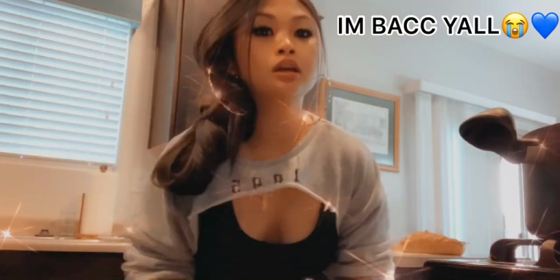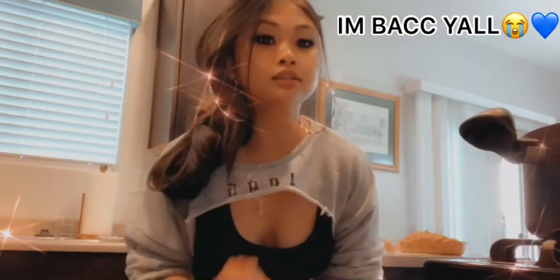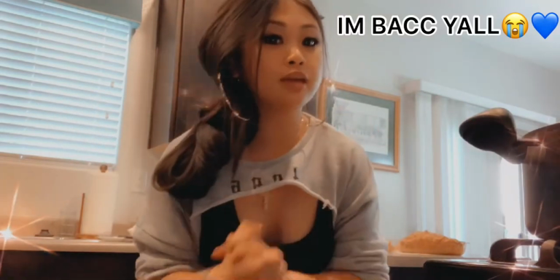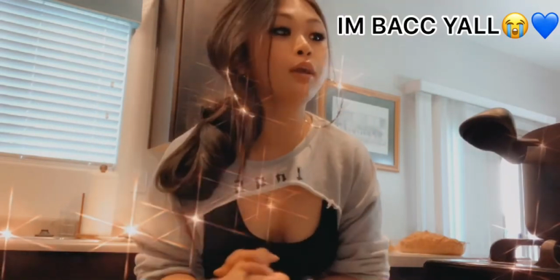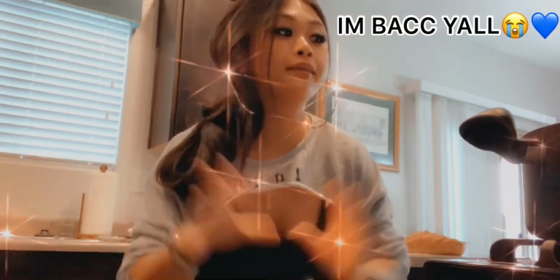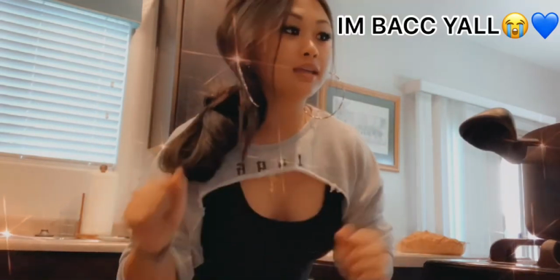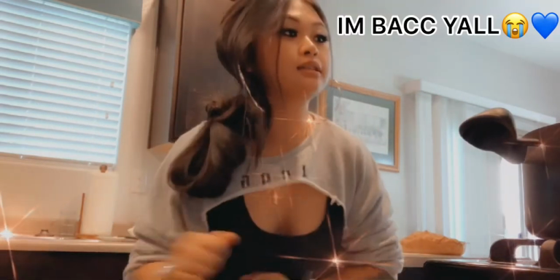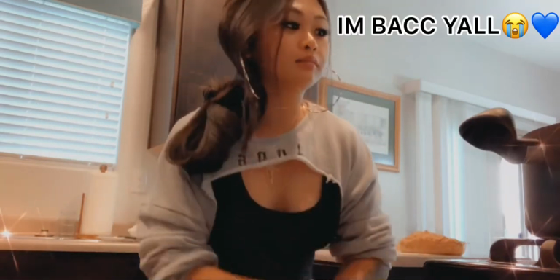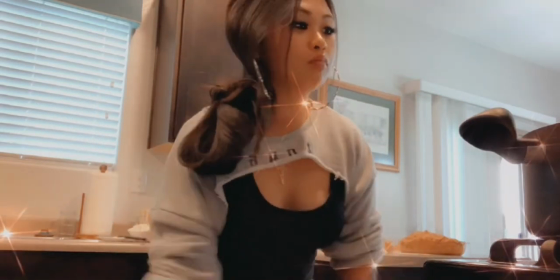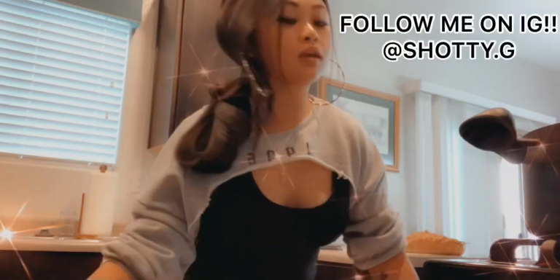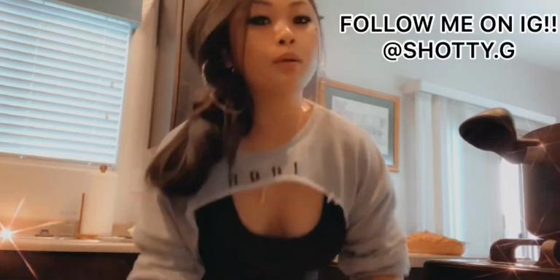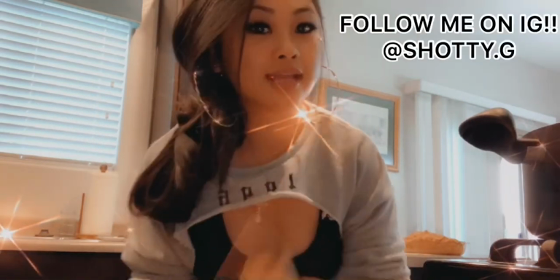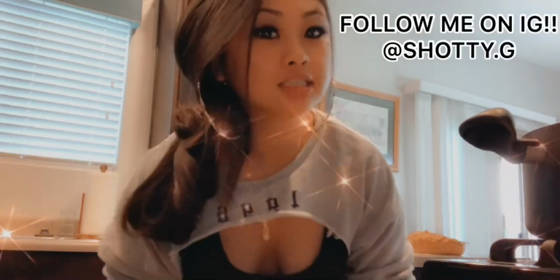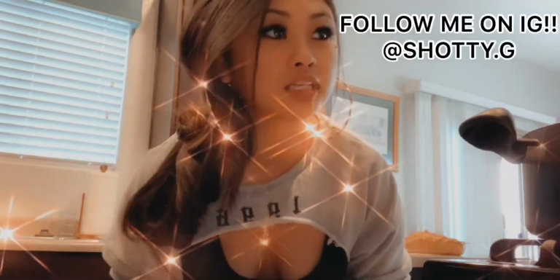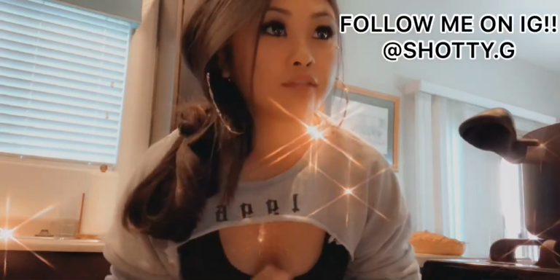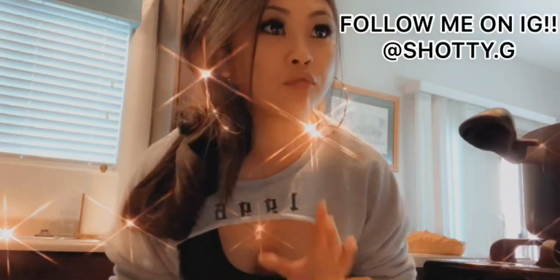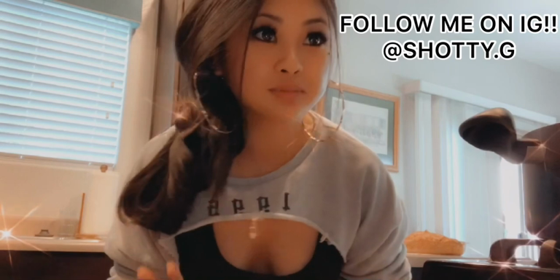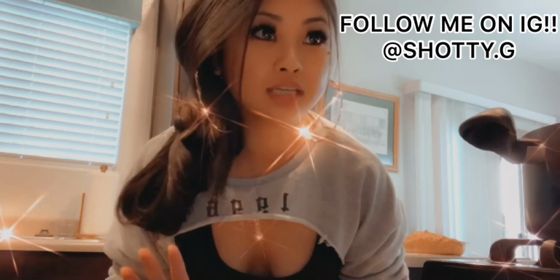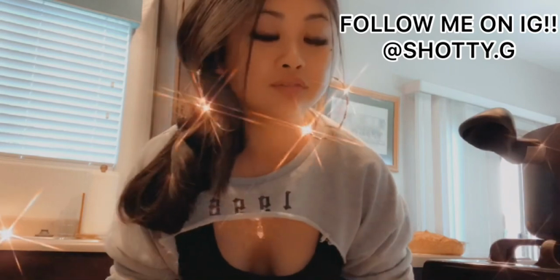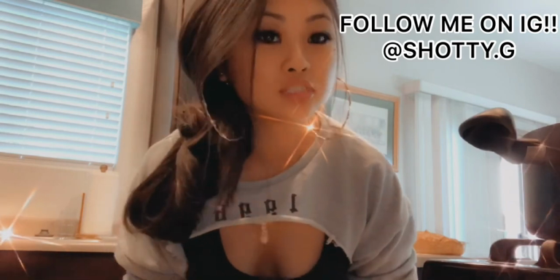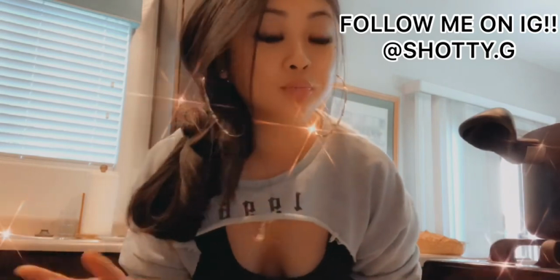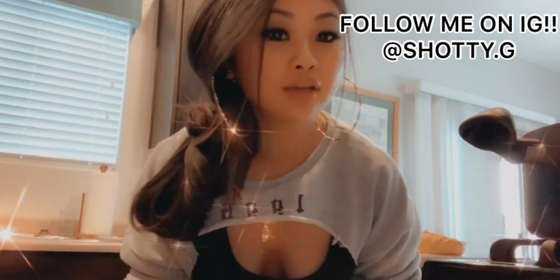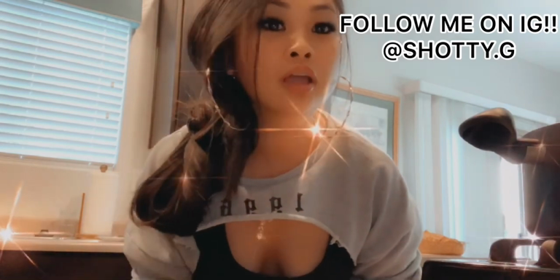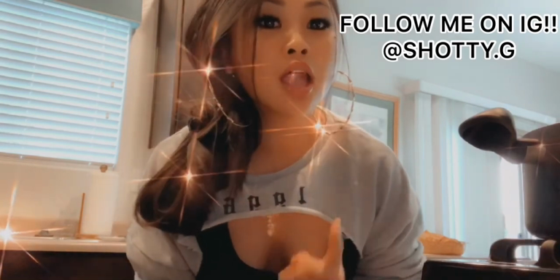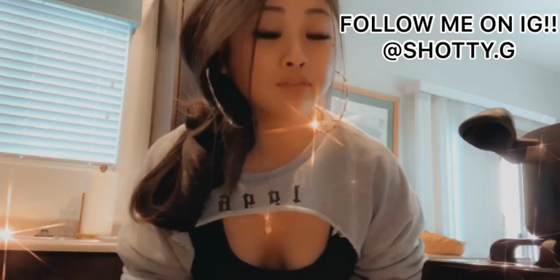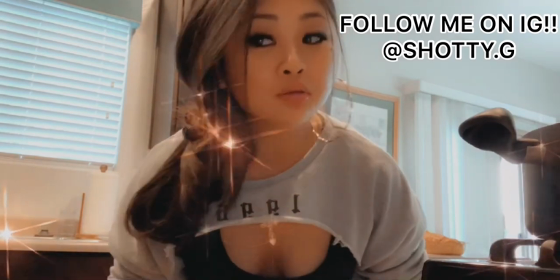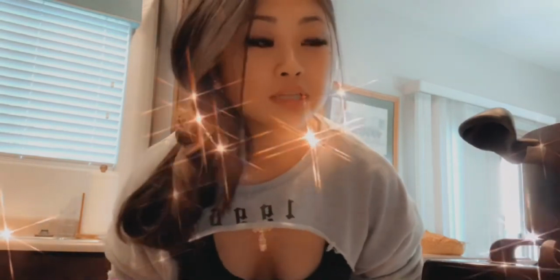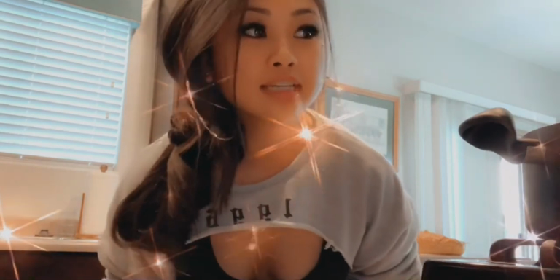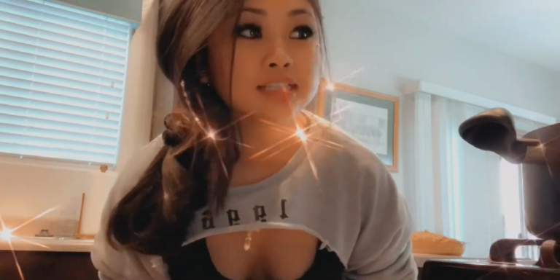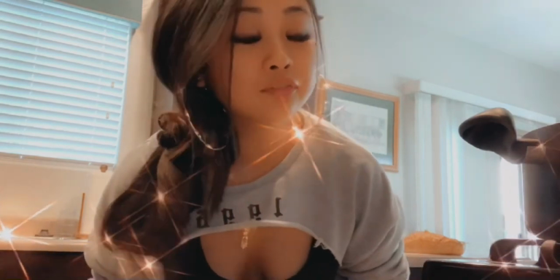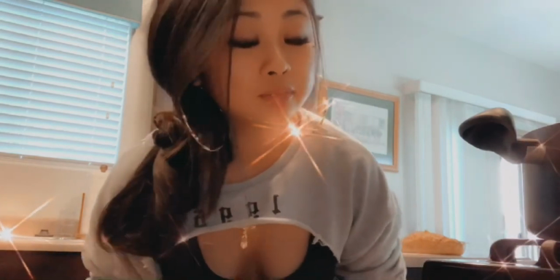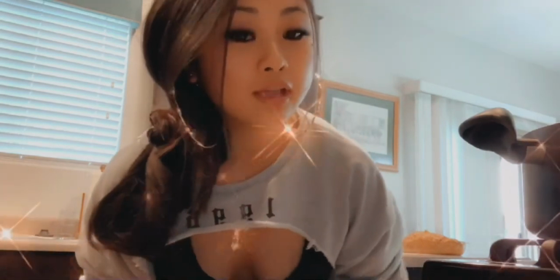Today we're gonna be making one of my dad's recipes — vegetable lumpia. If you don't know what lumpia is, it's like a Filipino egg roll.